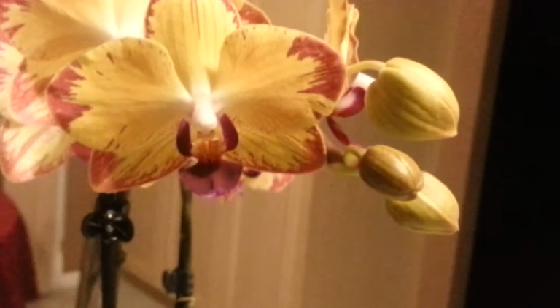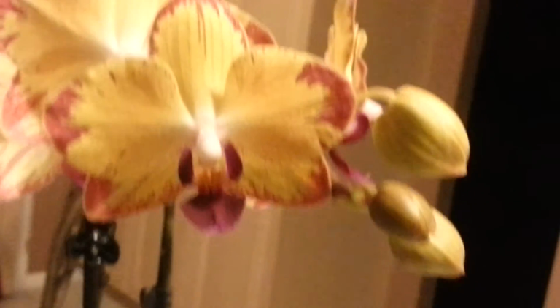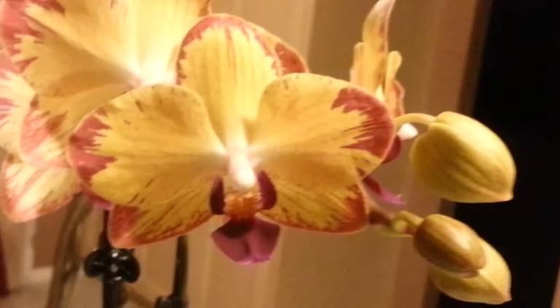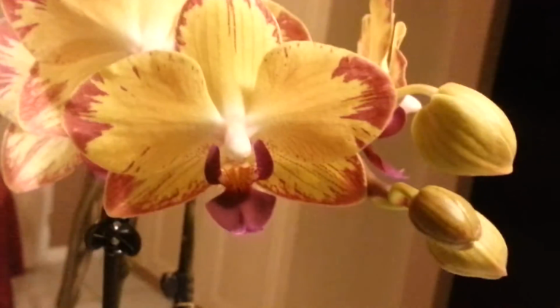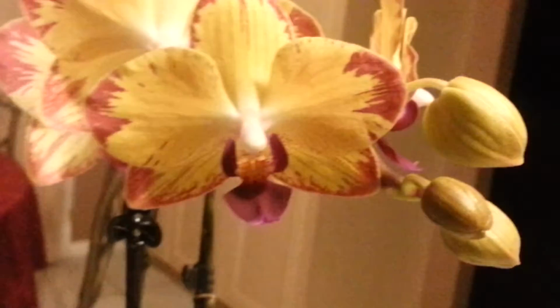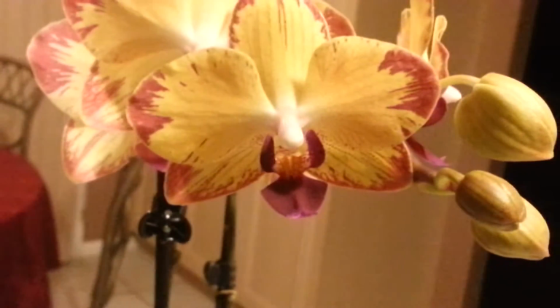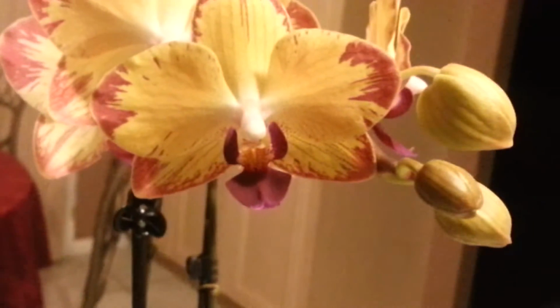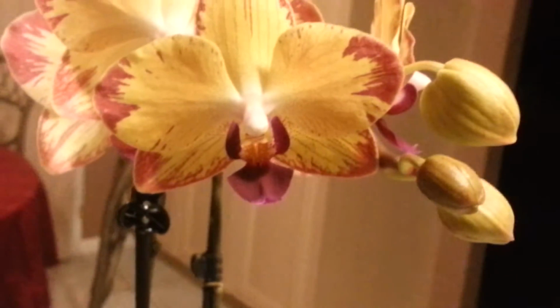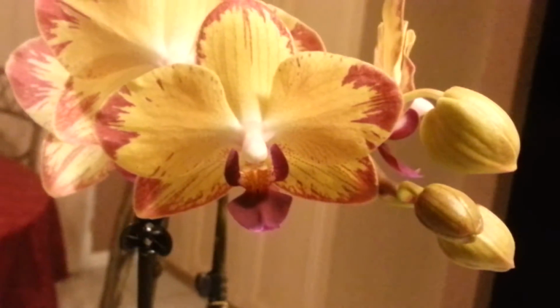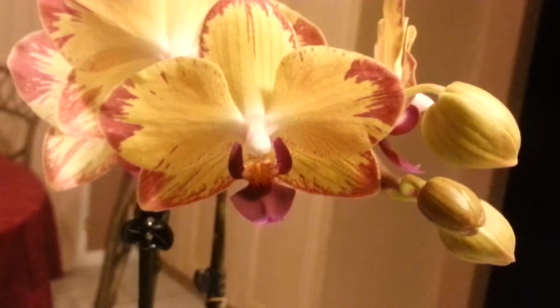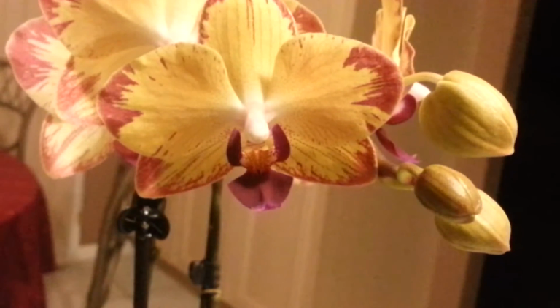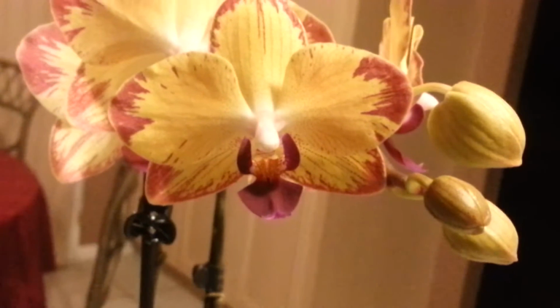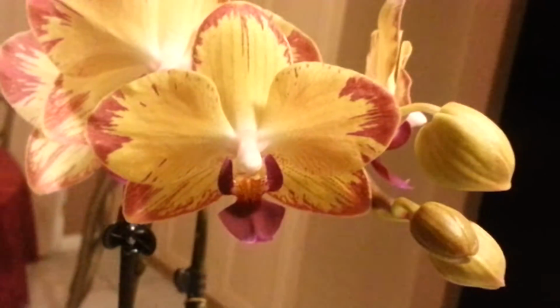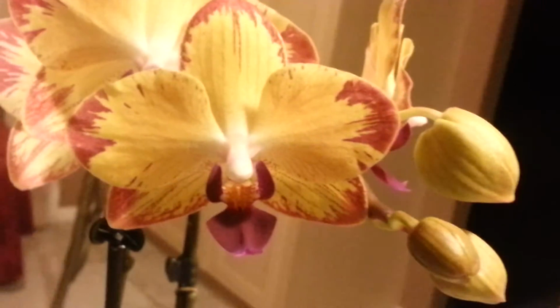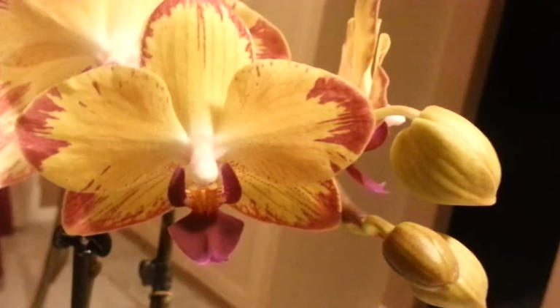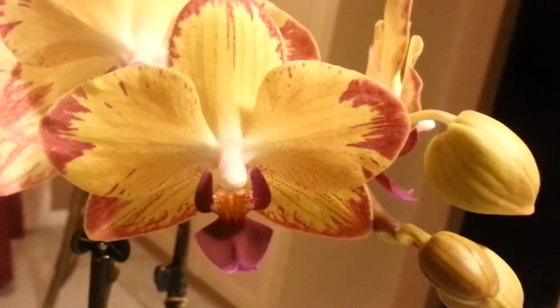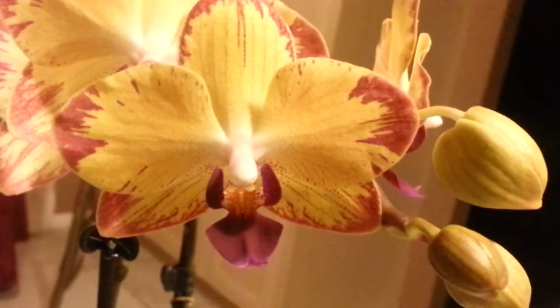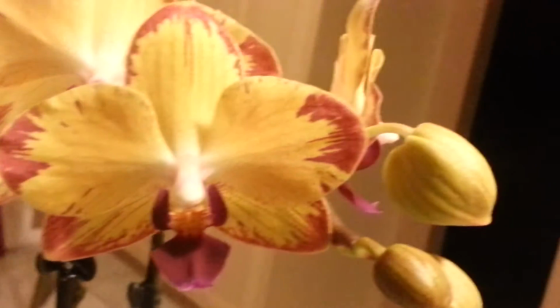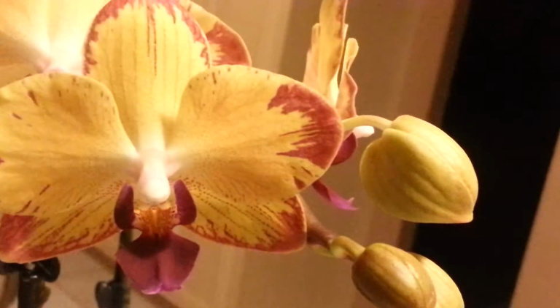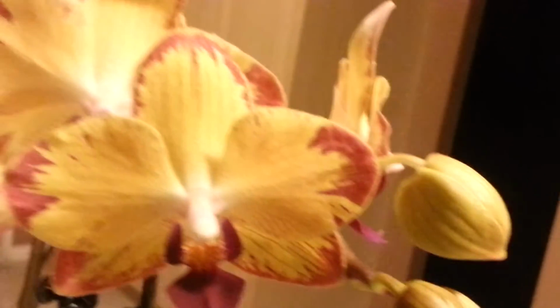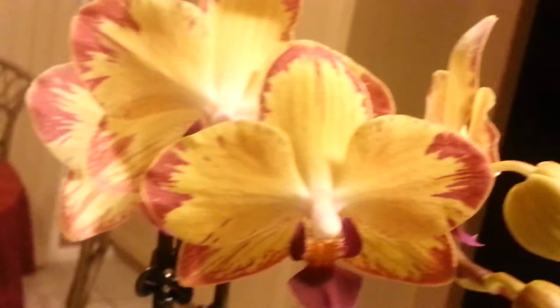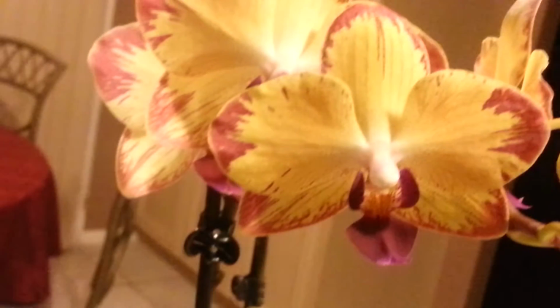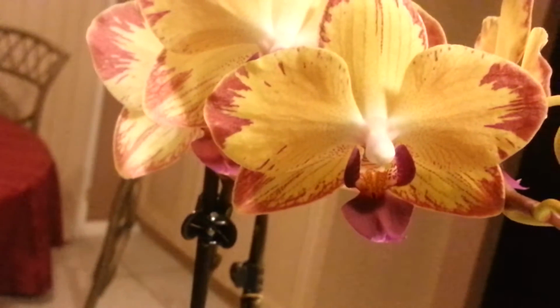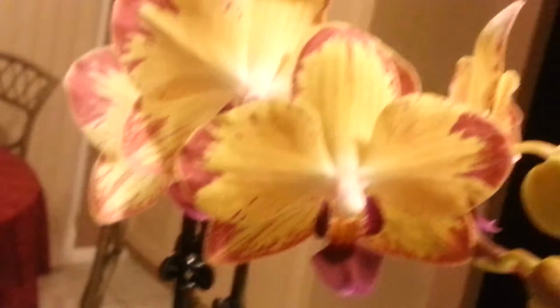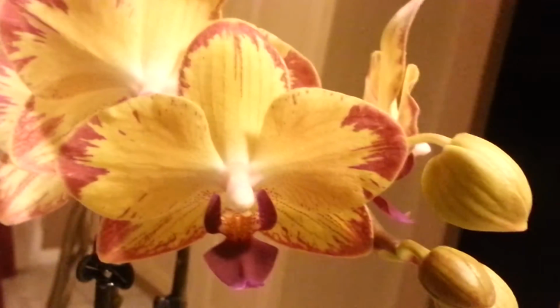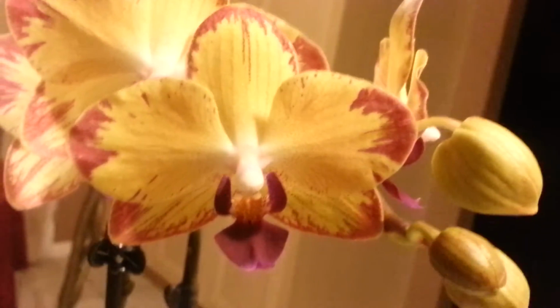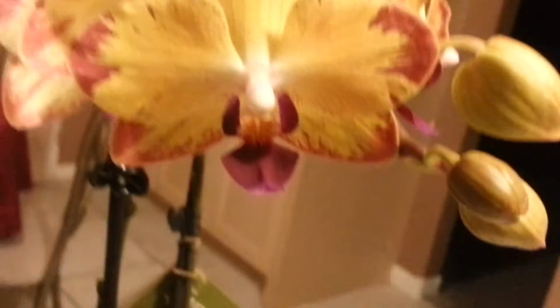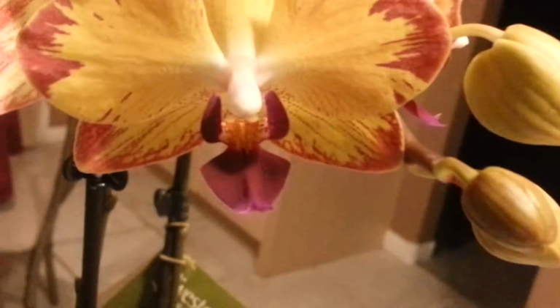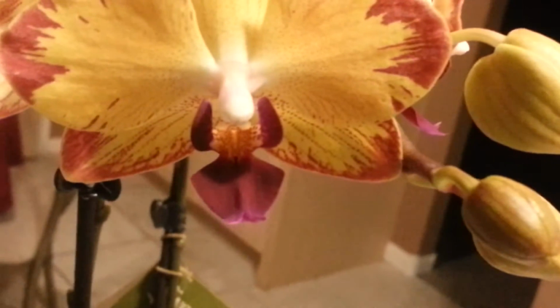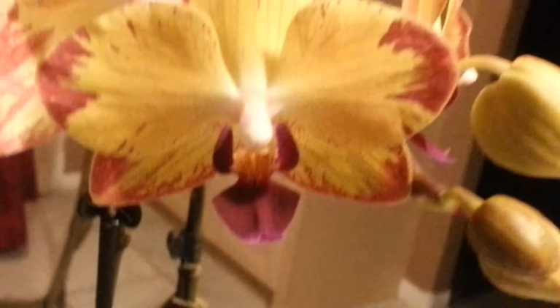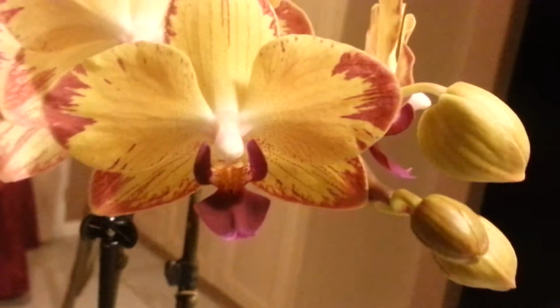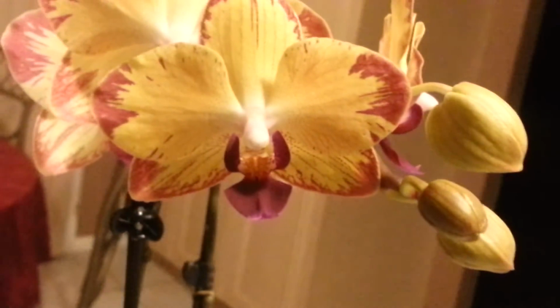Looking at the flower here, this is a new breed from Waylay Orchids. It's been out for a little while. It's an orangey-yellow flower with these red flame edges on the side, and it's got a nice neon purpley lip.